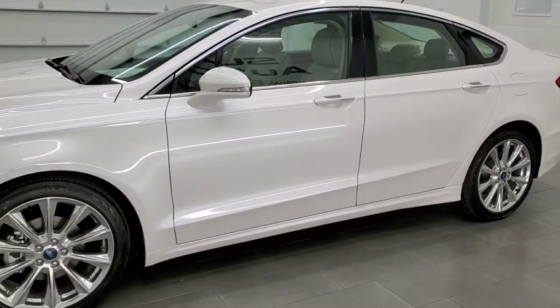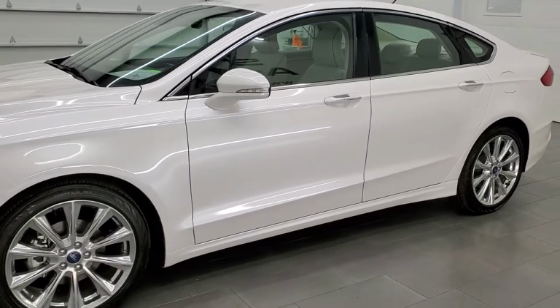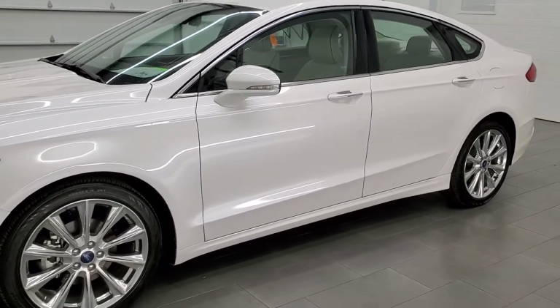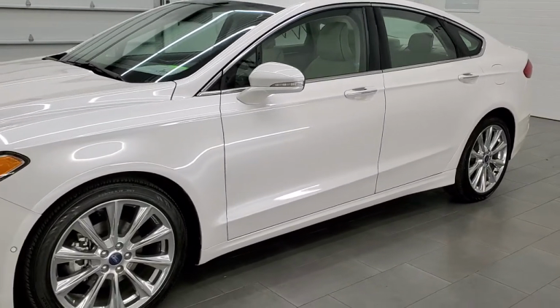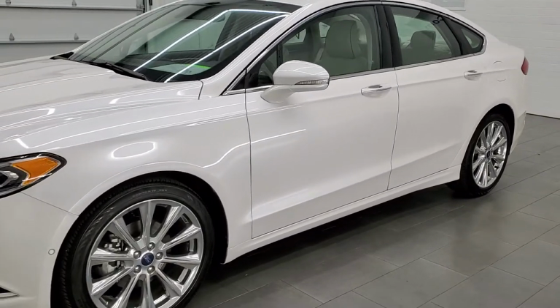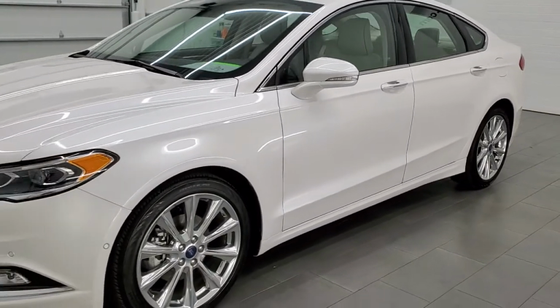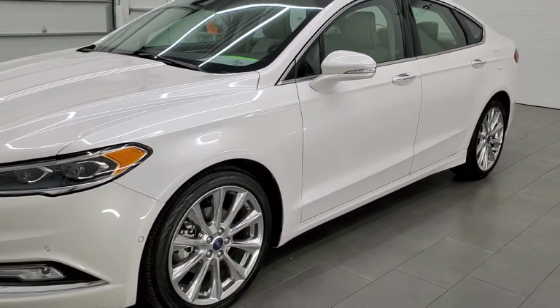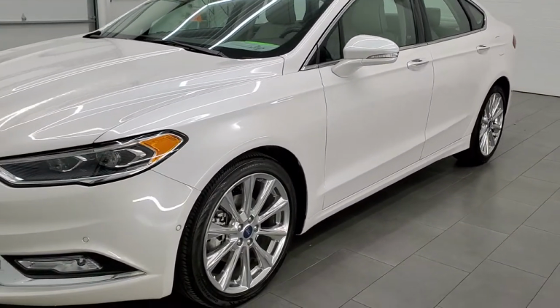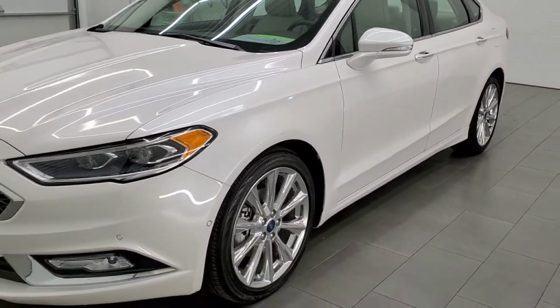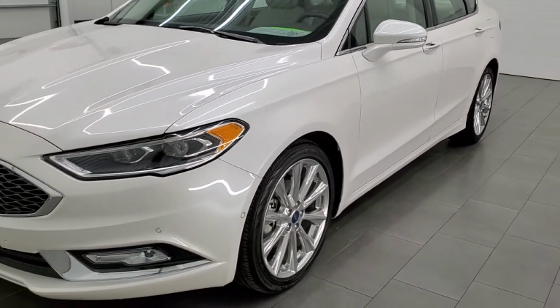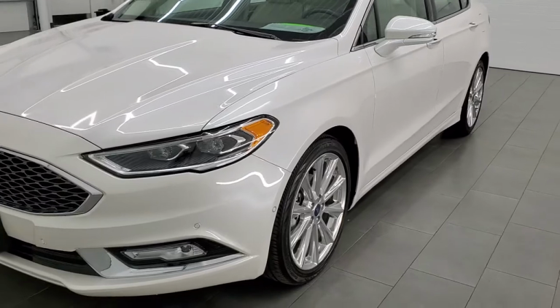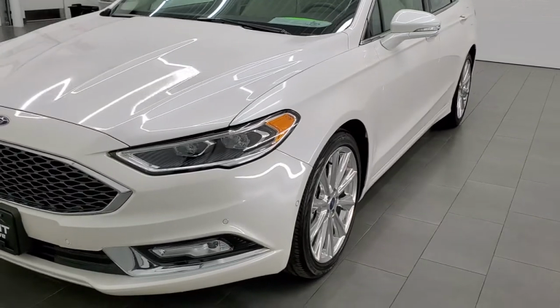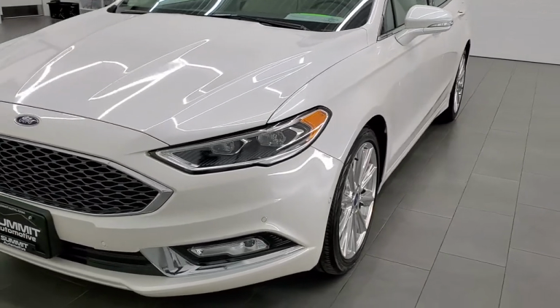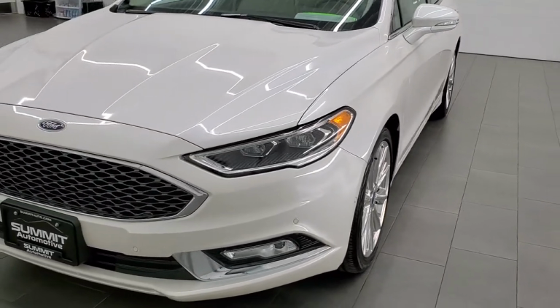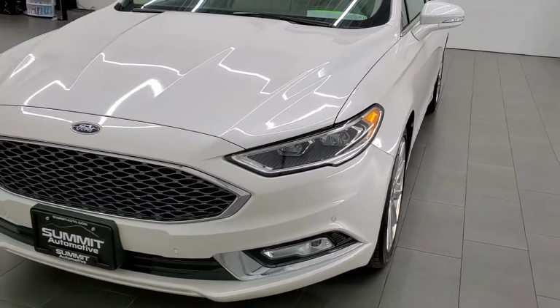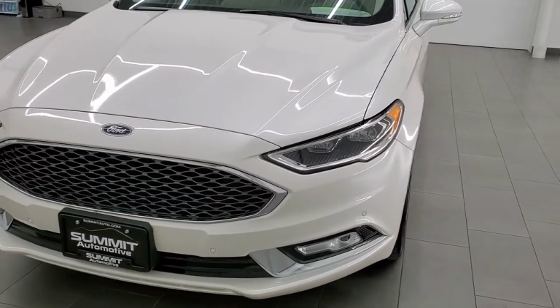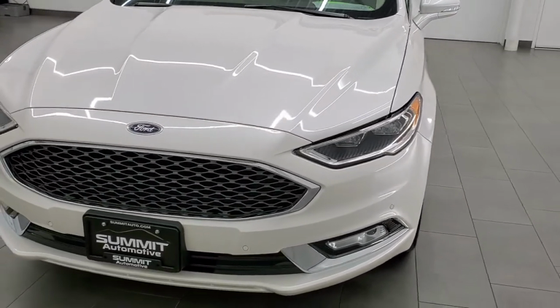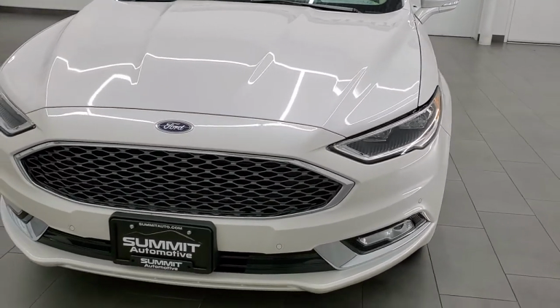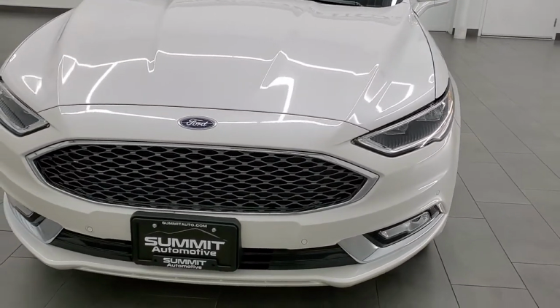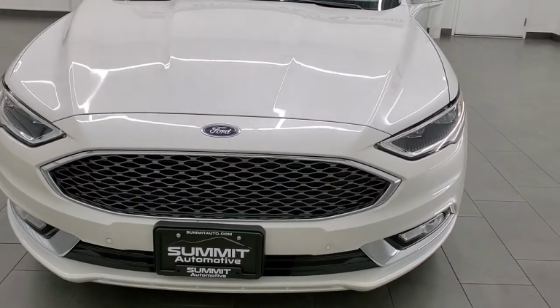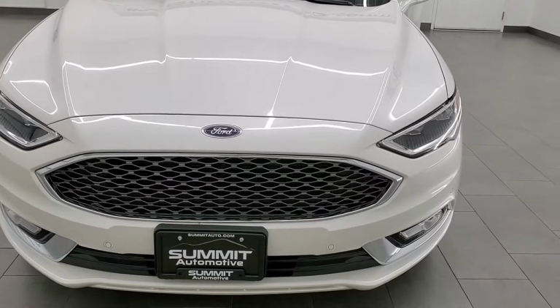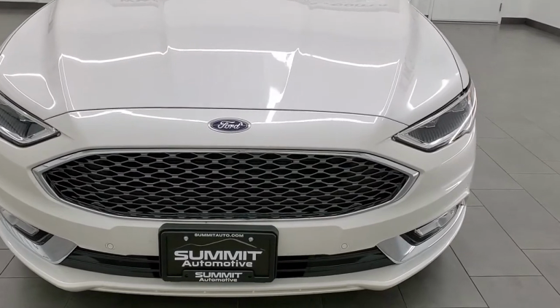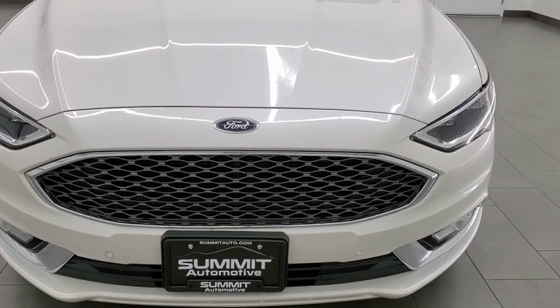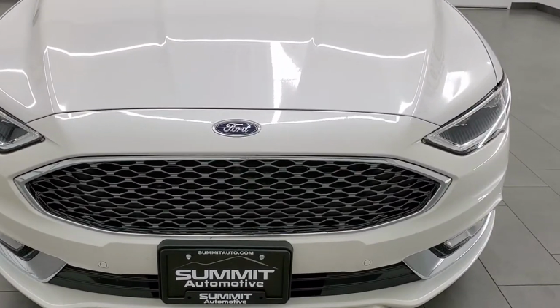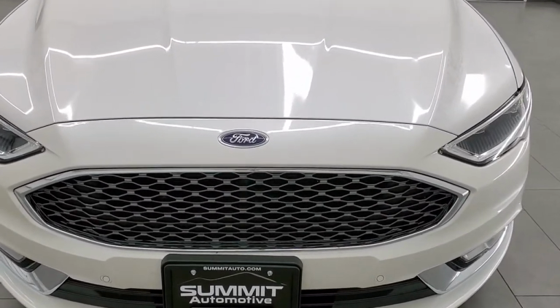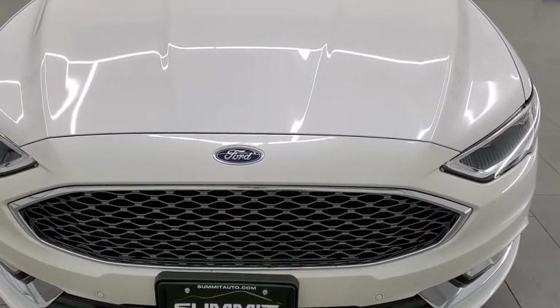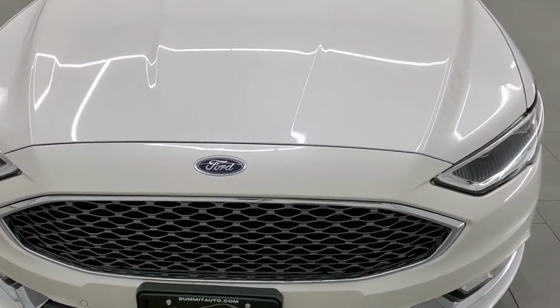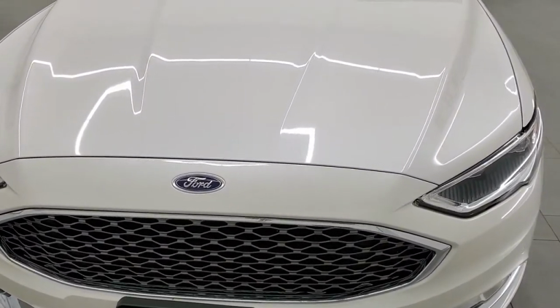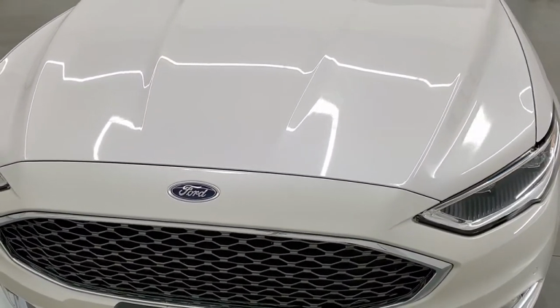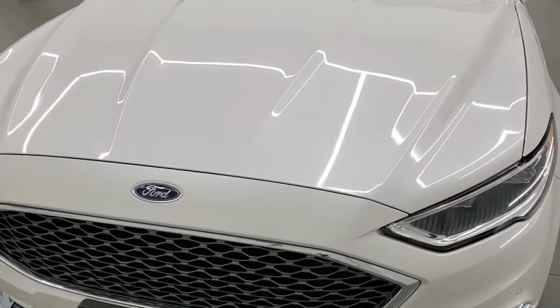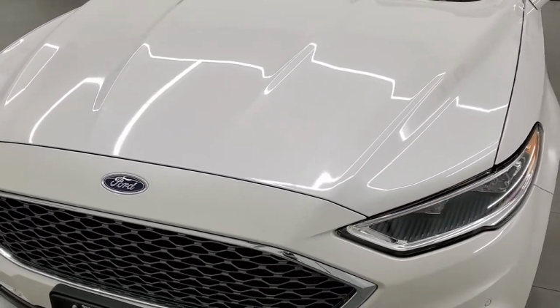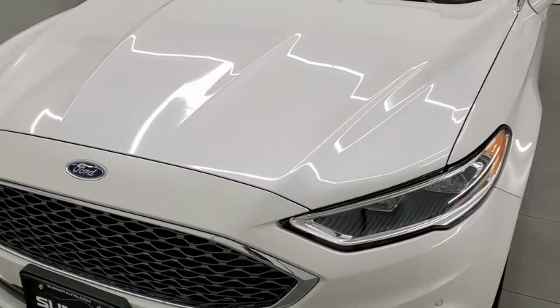This car has been fully safetied and inspected by our service shop, has a fresh oil and filter change, all the fluids have been checked and topped off. This thing is exceptionally clean all the way around, inside and out, and is 100% ready to go.